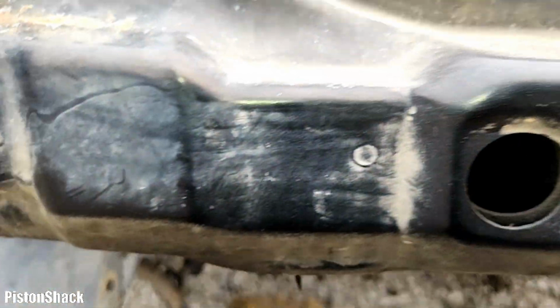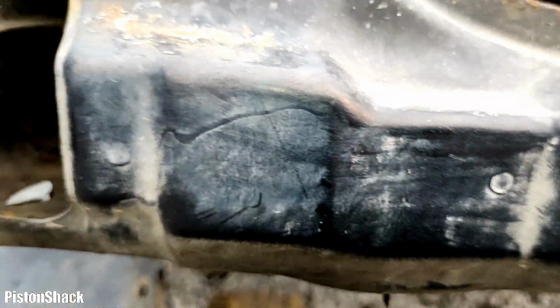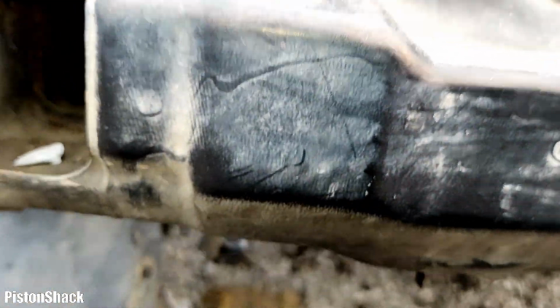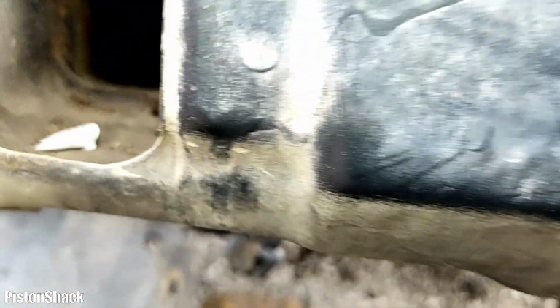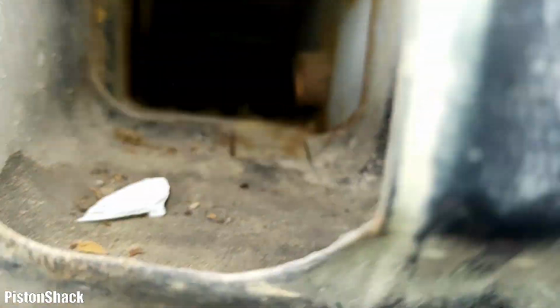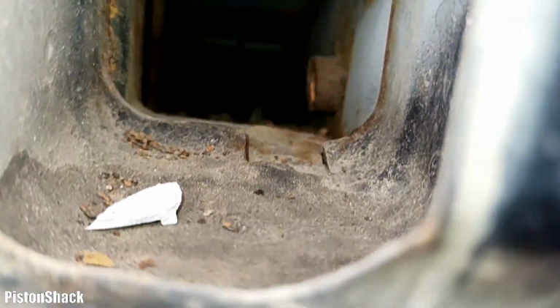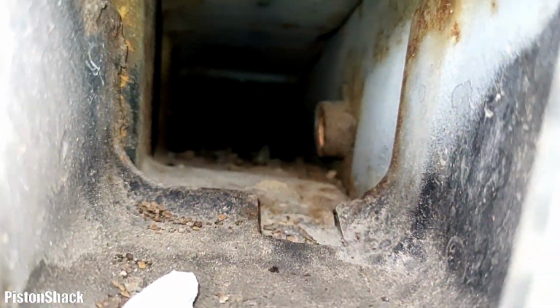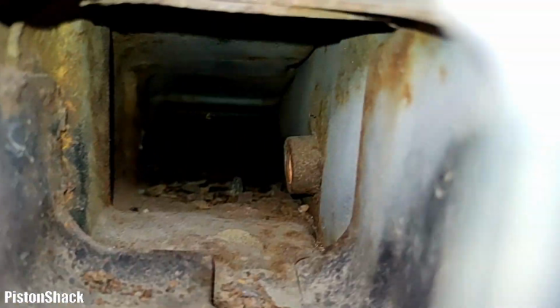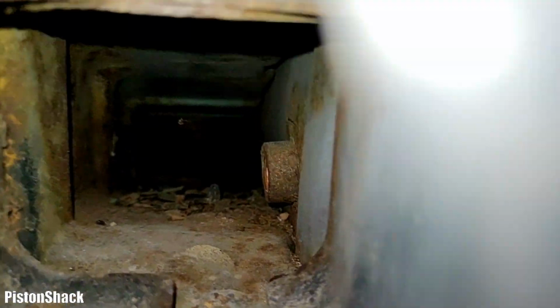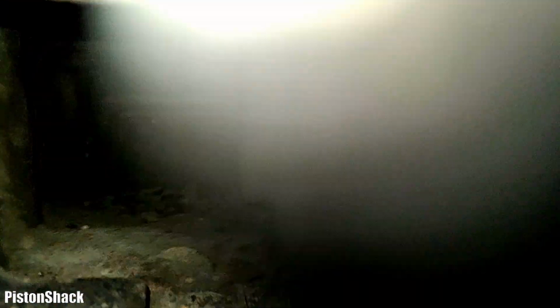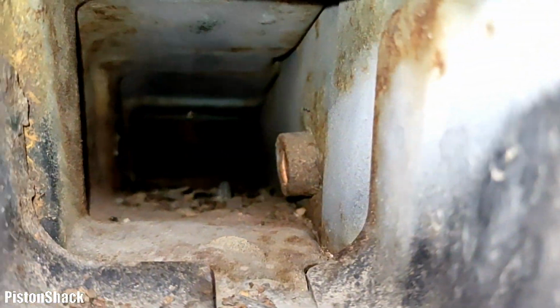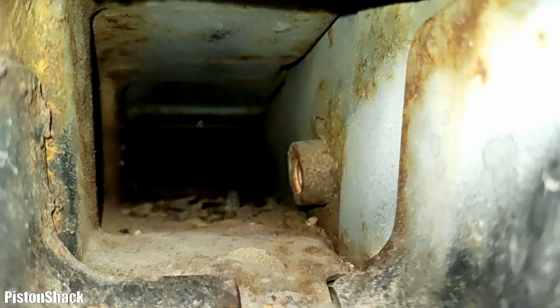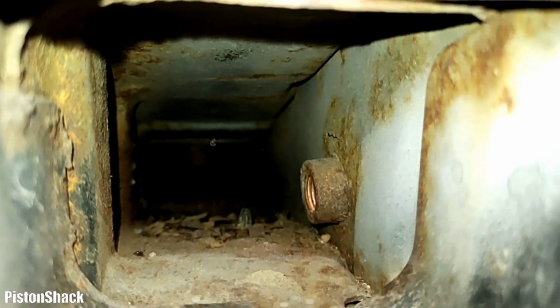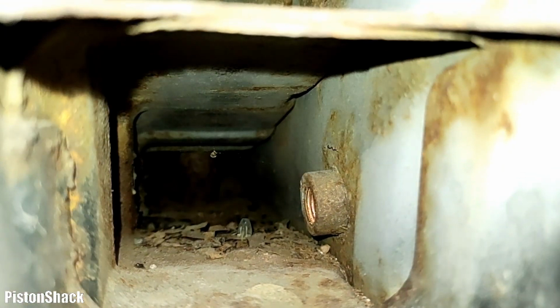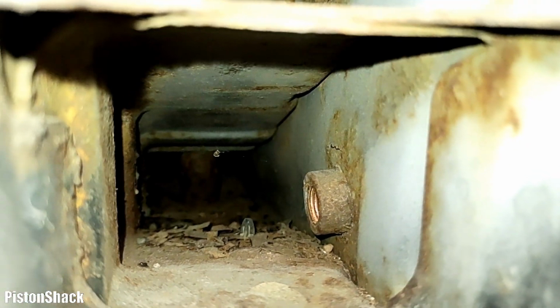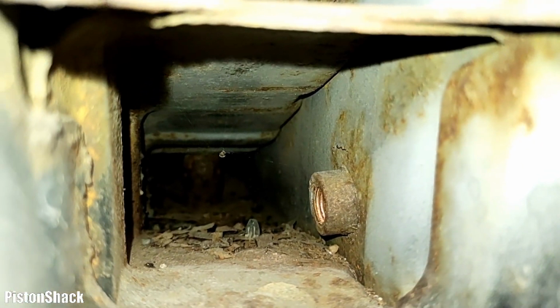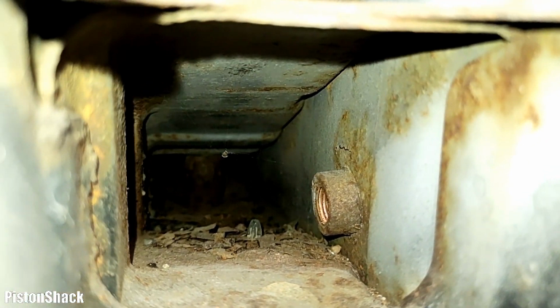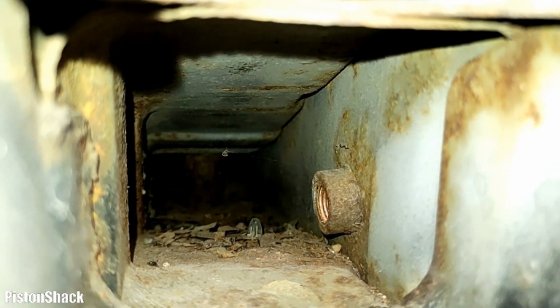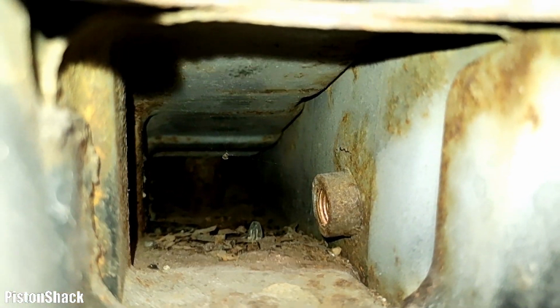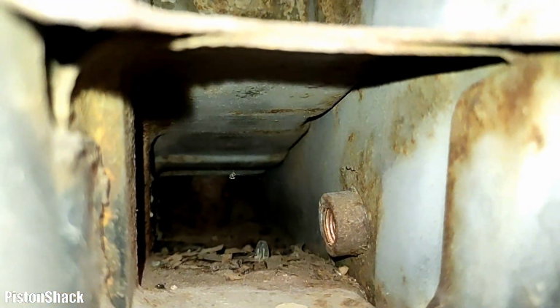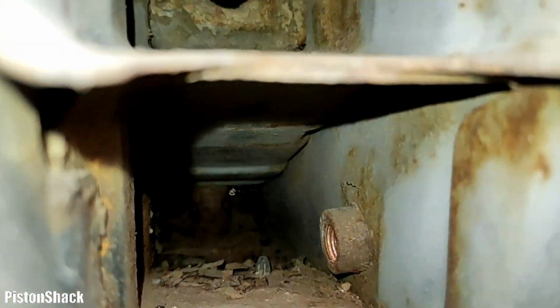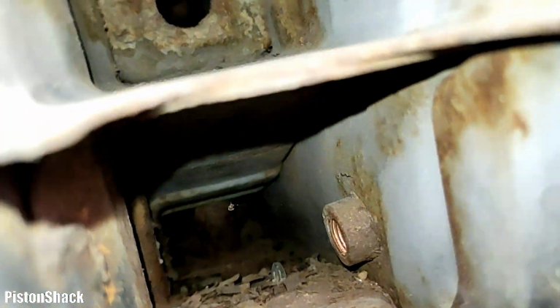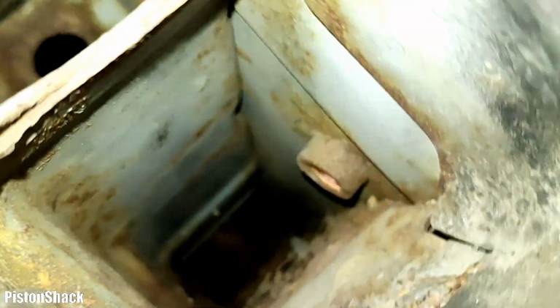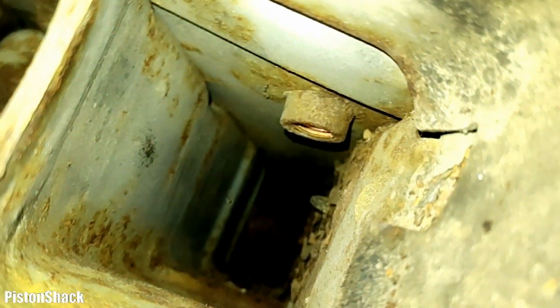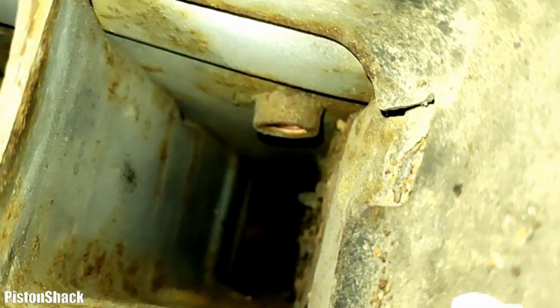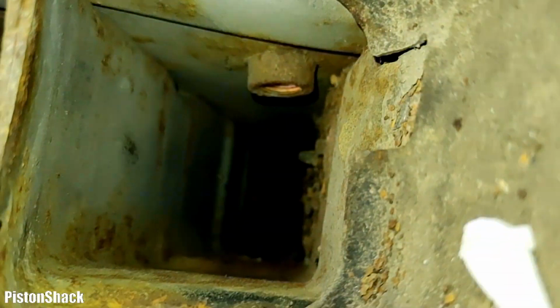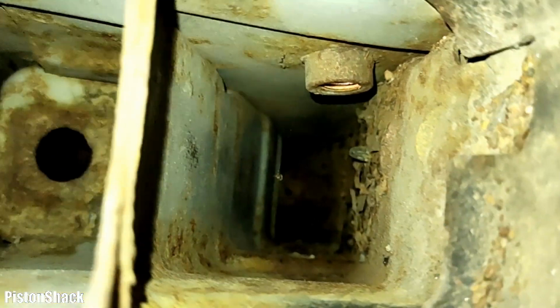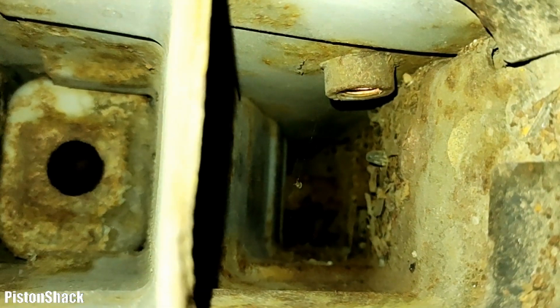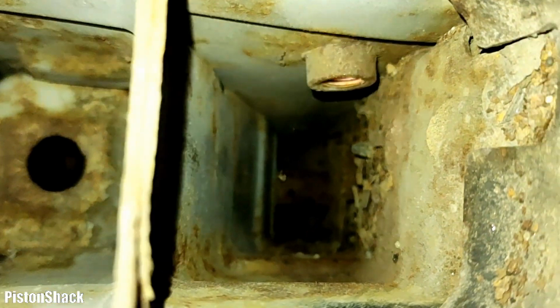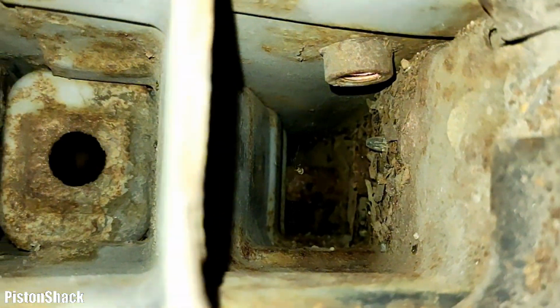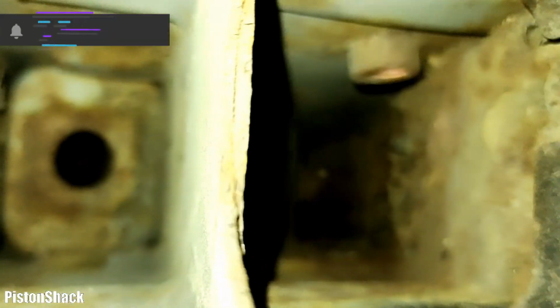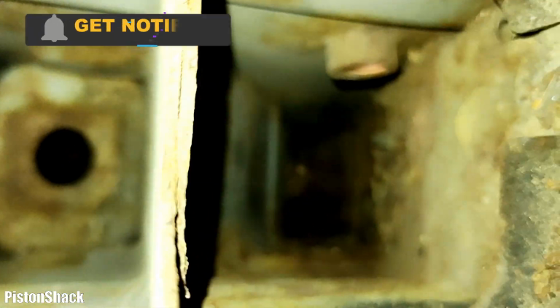Let's check the driver's side — and oh boy, it doesn't look any better. Before doing any fancy tuning and spending tons of money on your Delica, do the rust prevention.